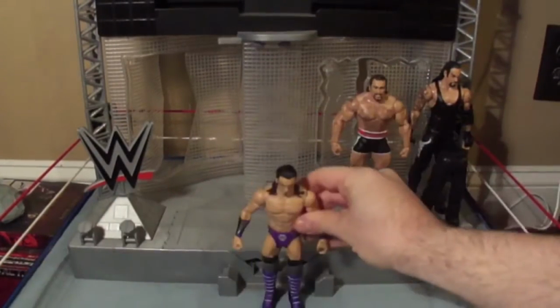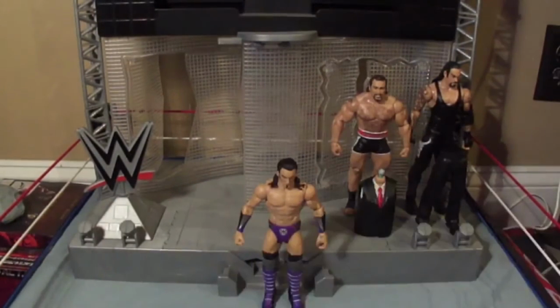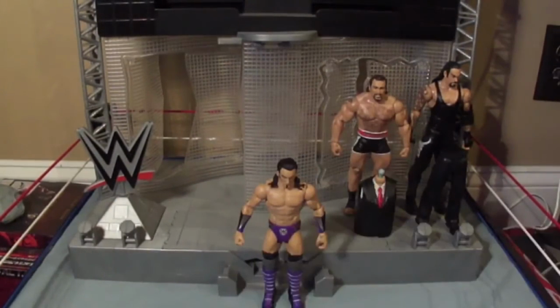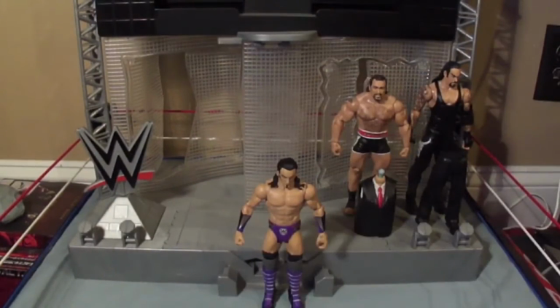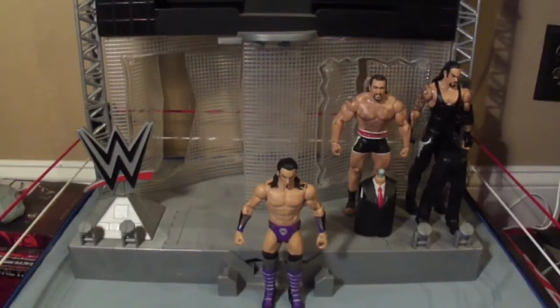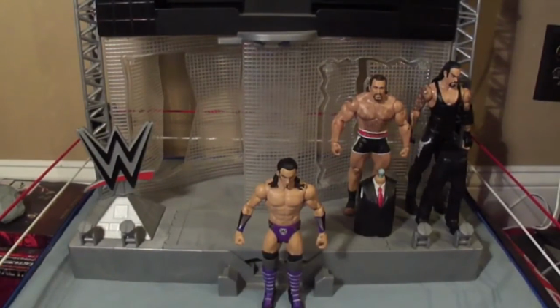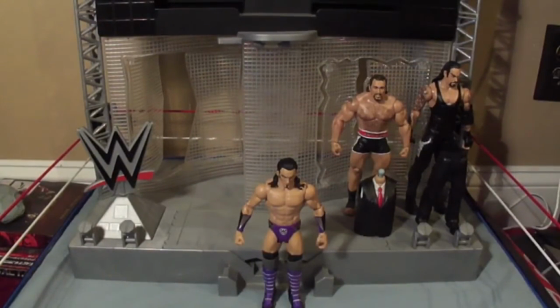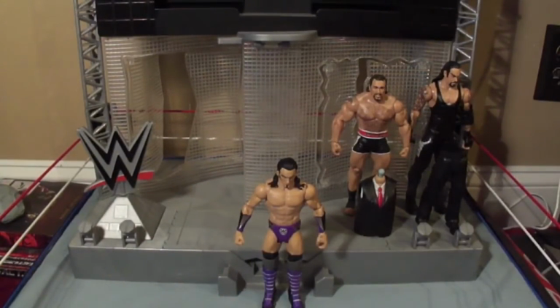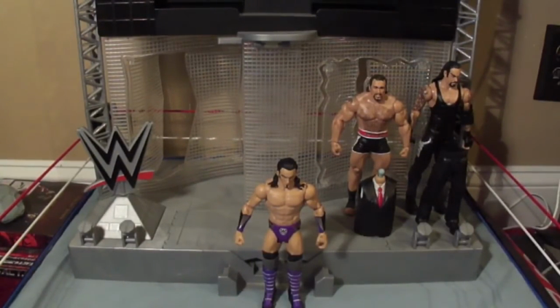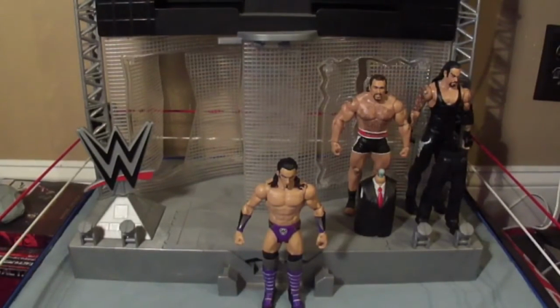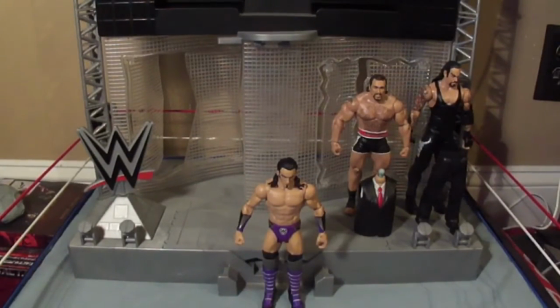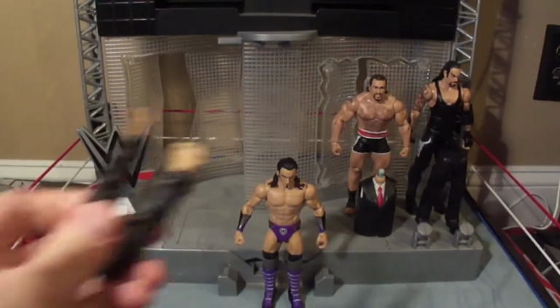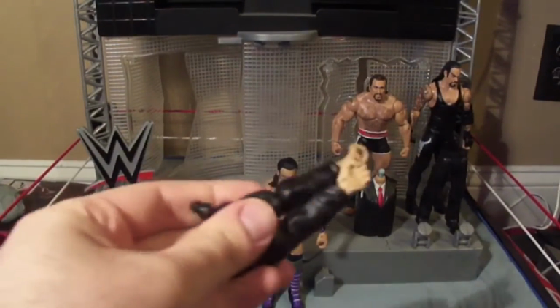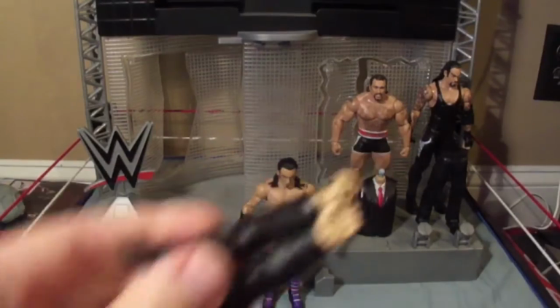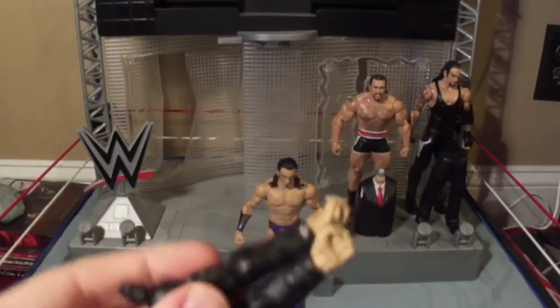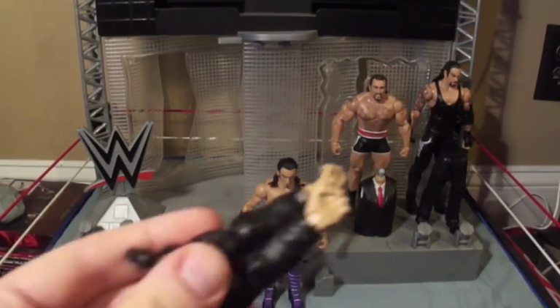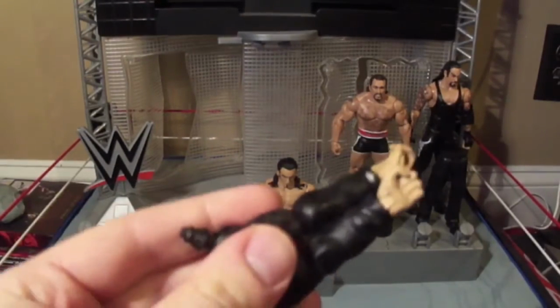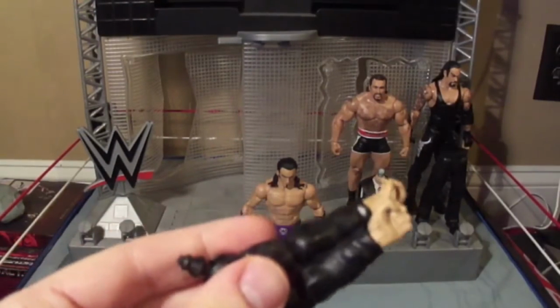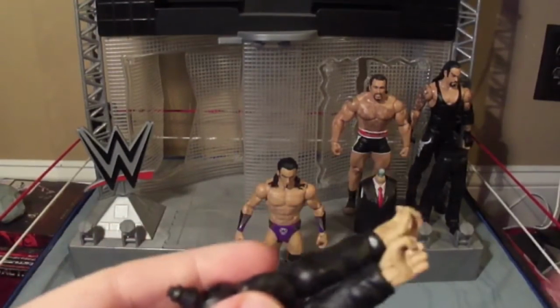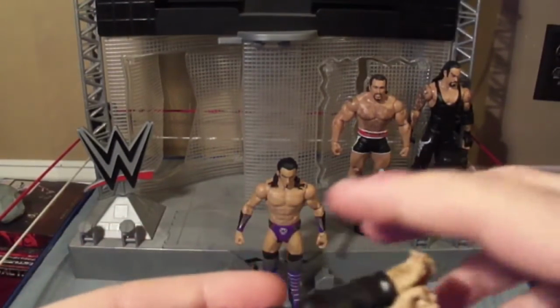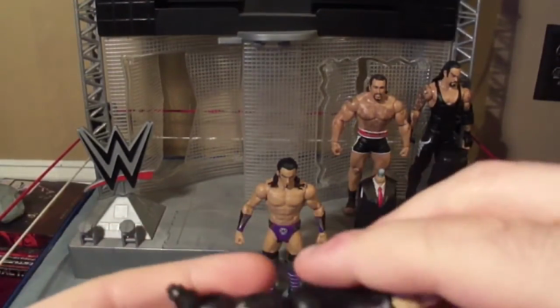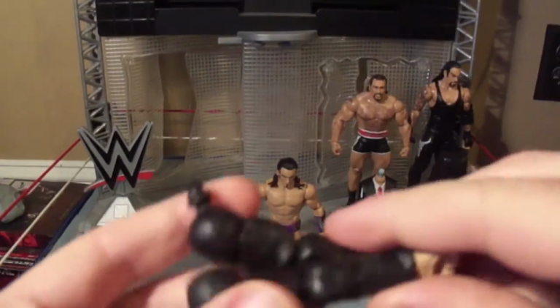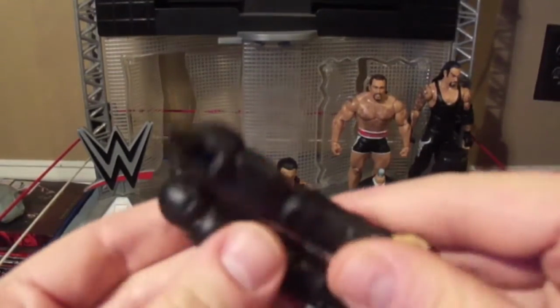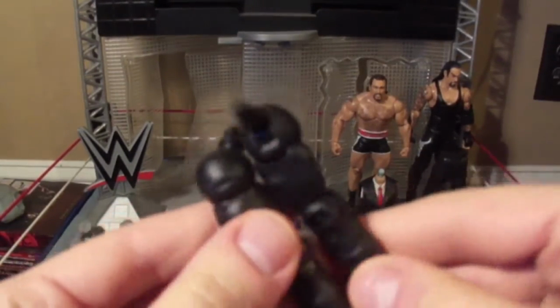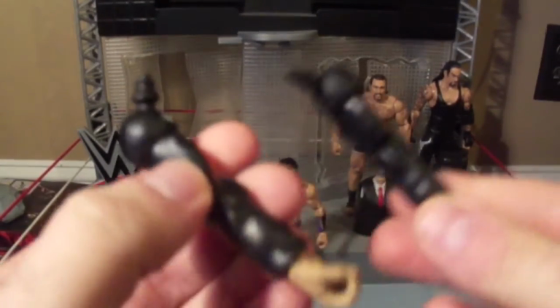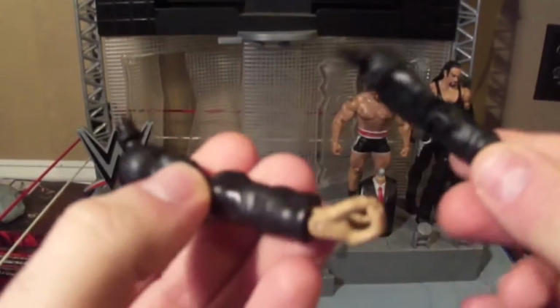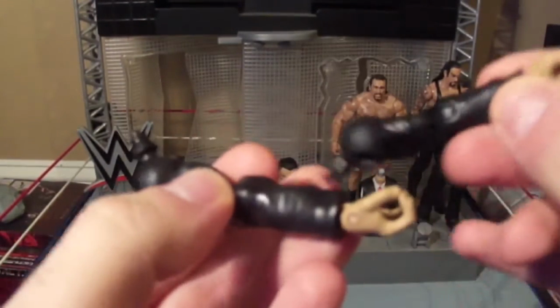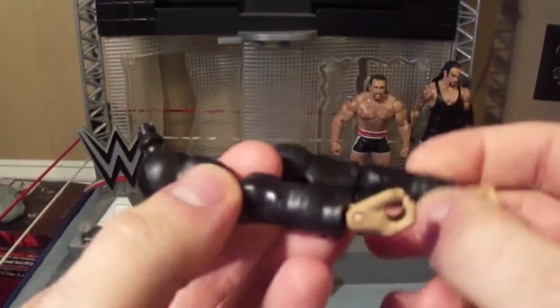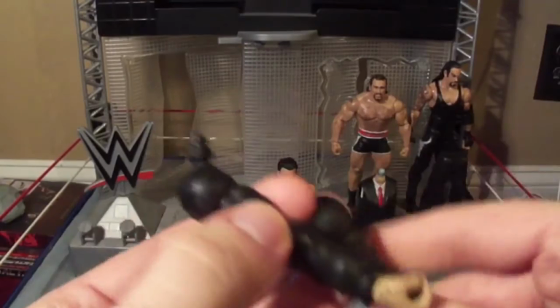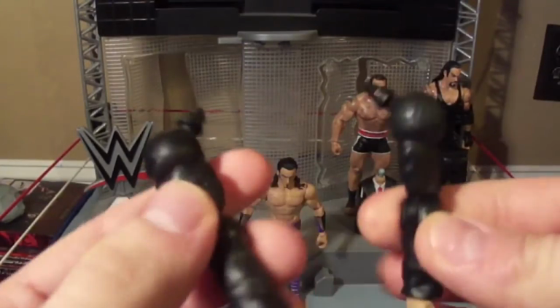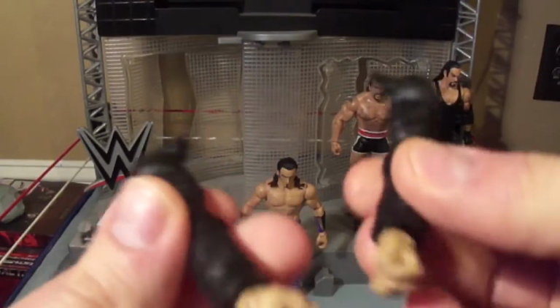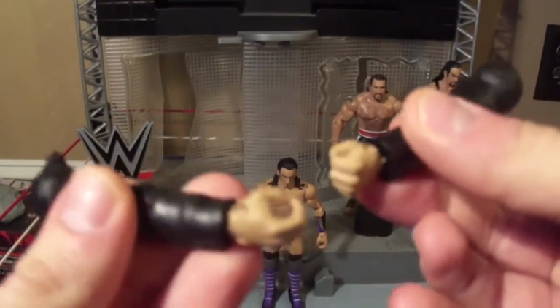And here he is out of the packaging. And here are Paul Burr's arms — just standard arms.